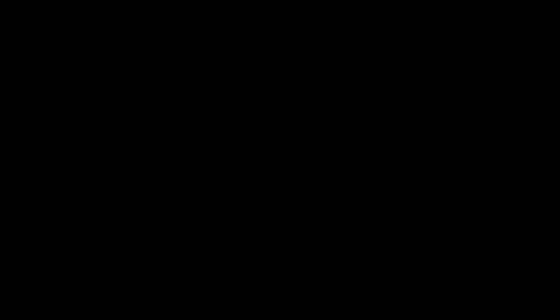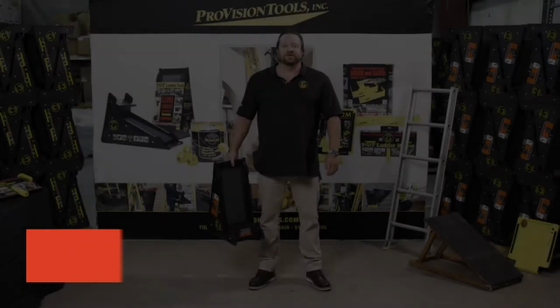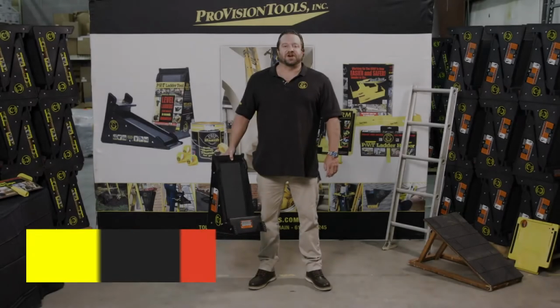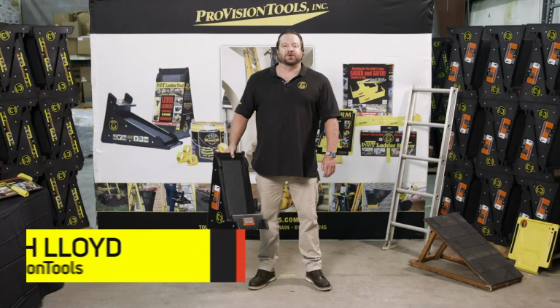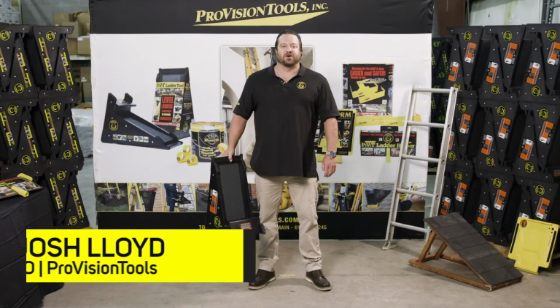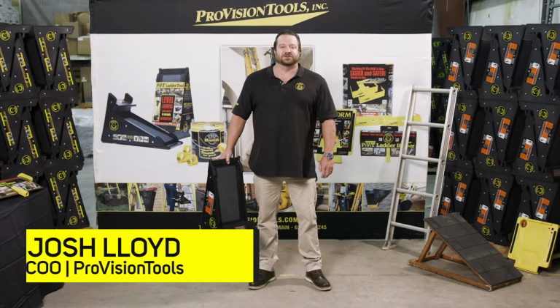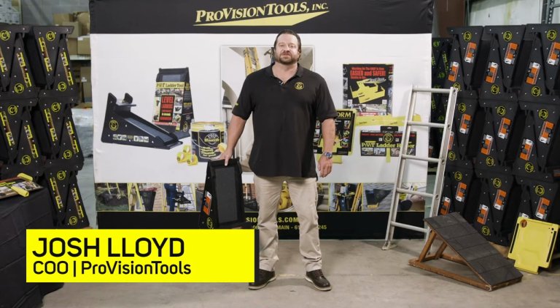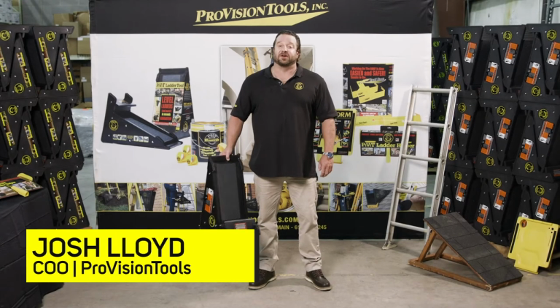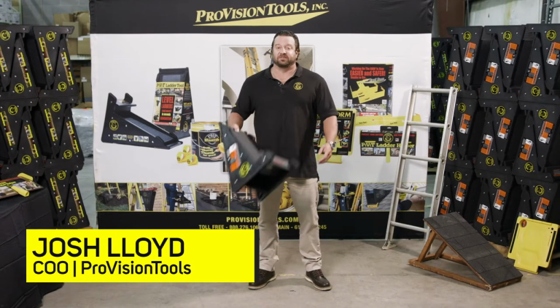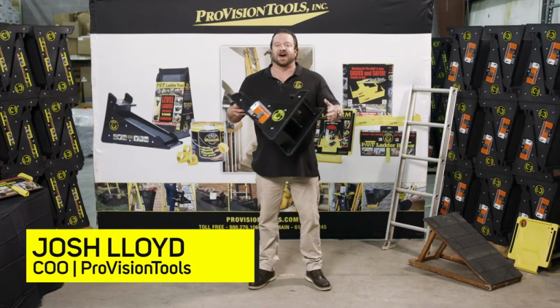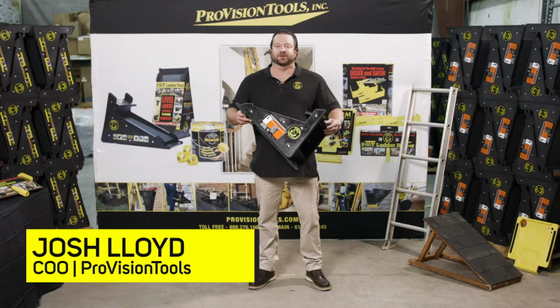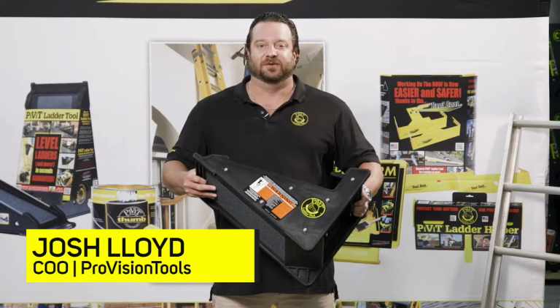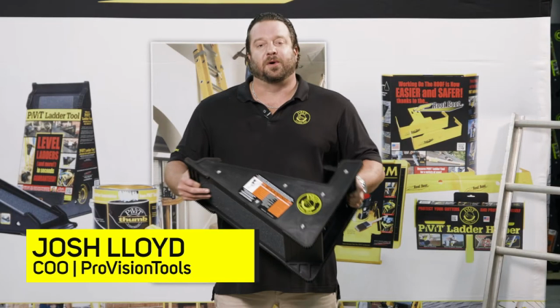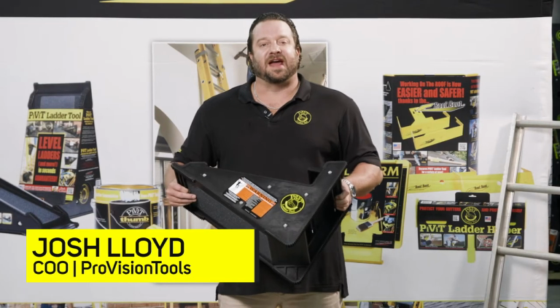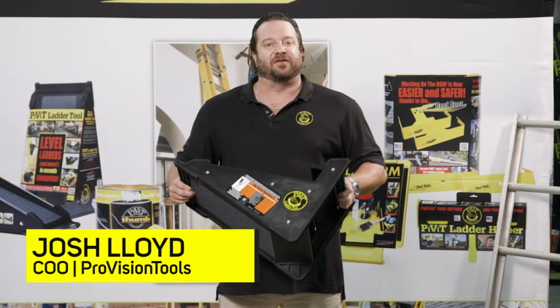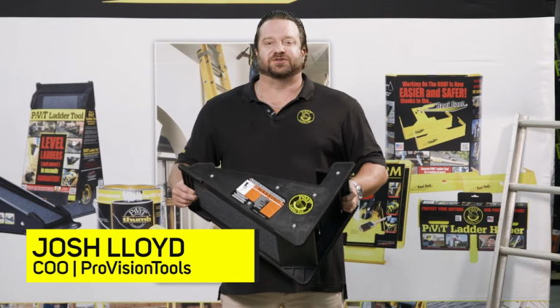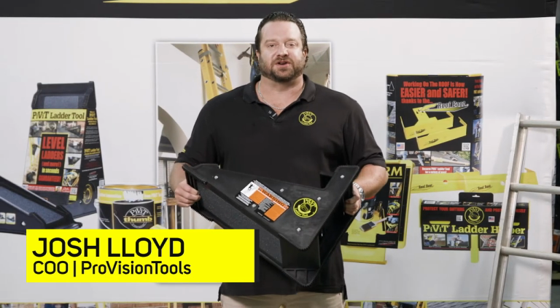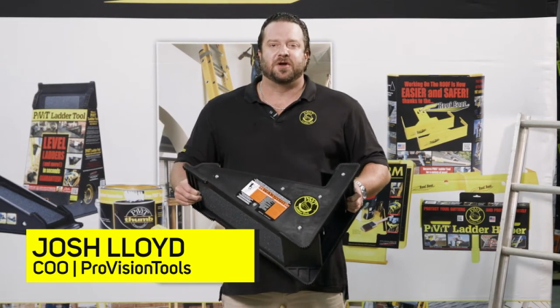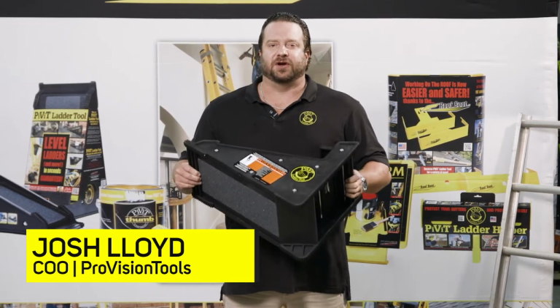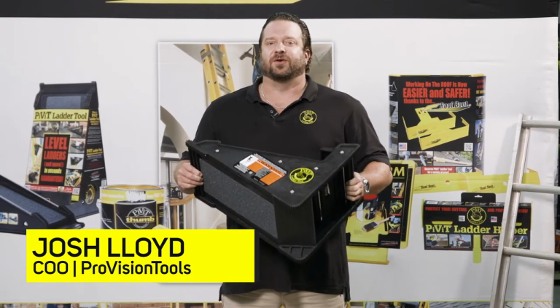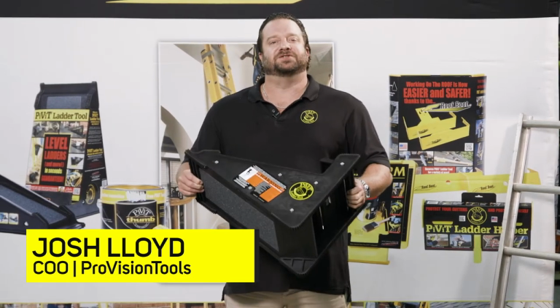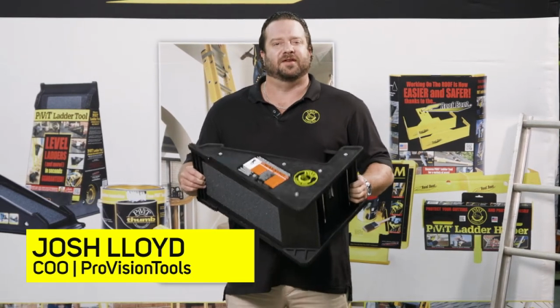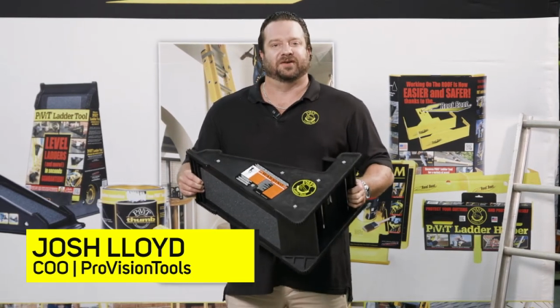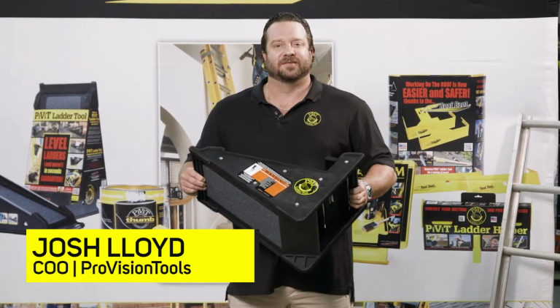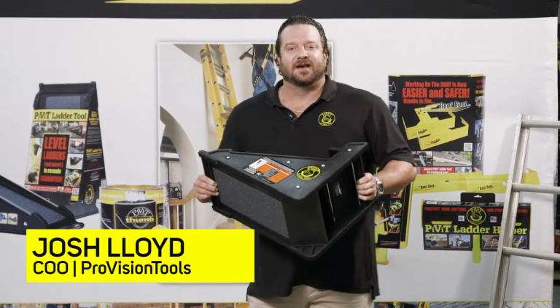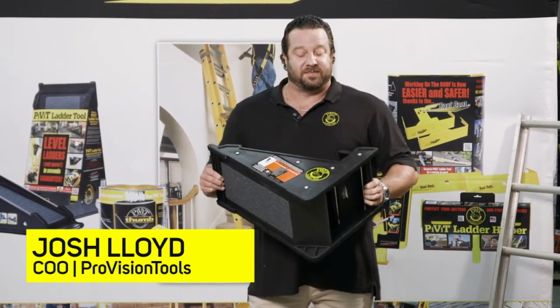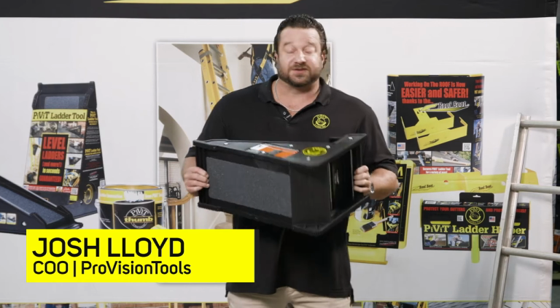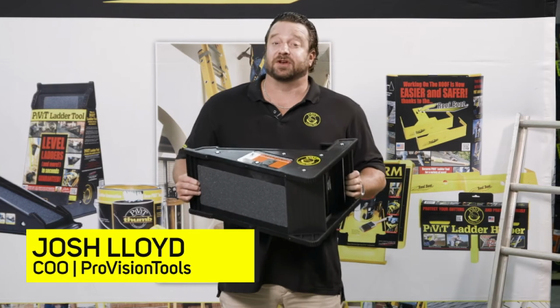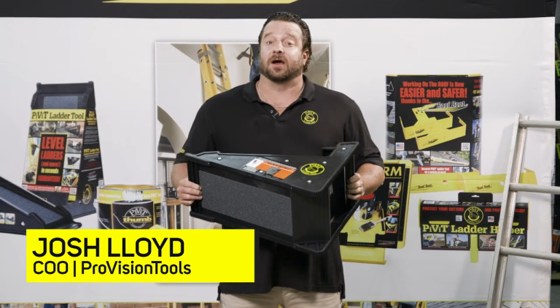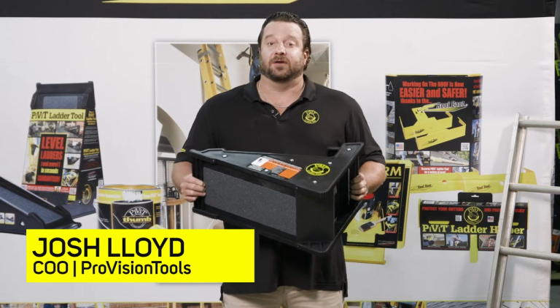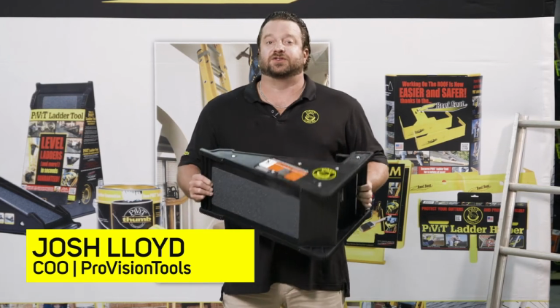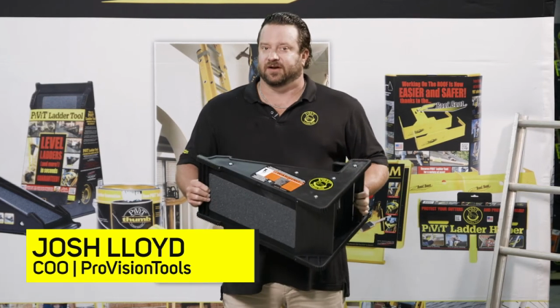Hello, I'm Josh Lloyd with ProVision Tools, the maker of the Pivot Ladder Tool. We're here today for a virtual trade show to show you all the great uses of the Pivot. Let's first off talk about the construction of it.